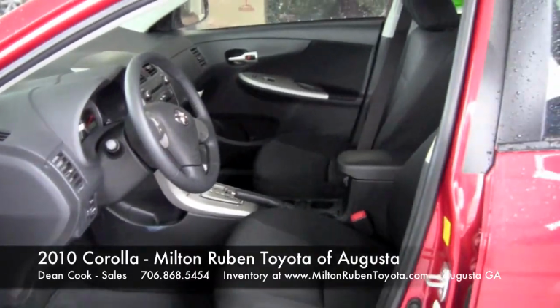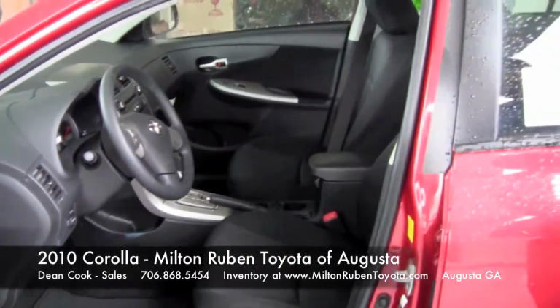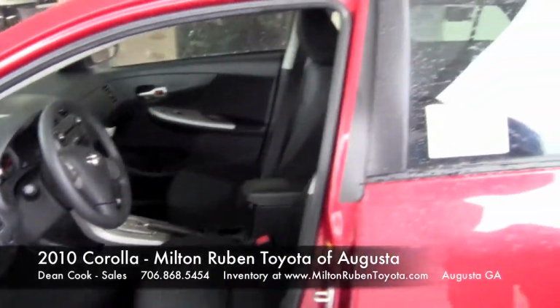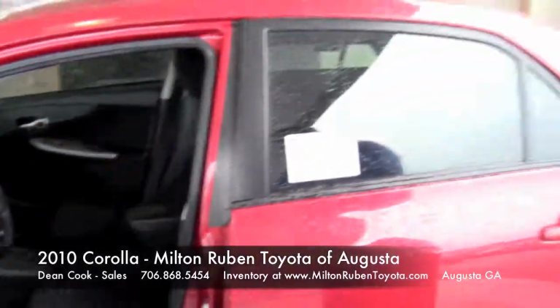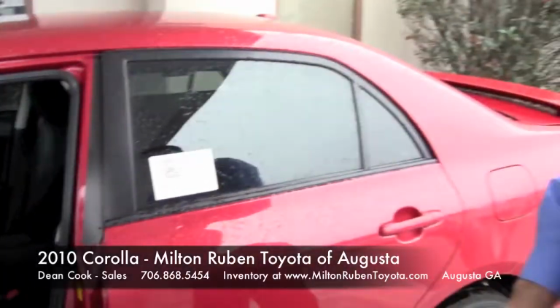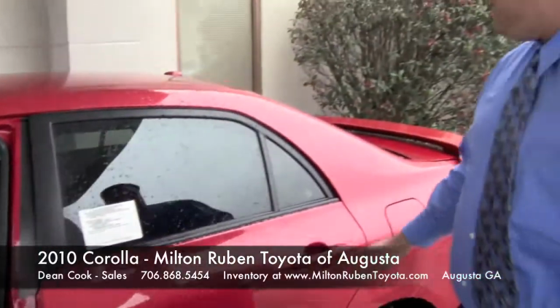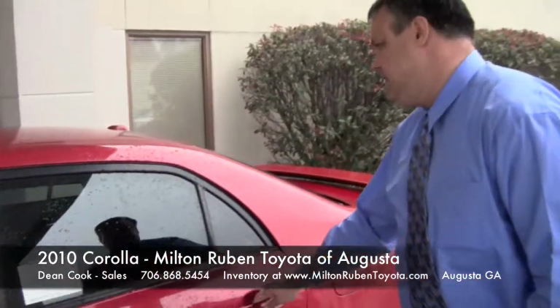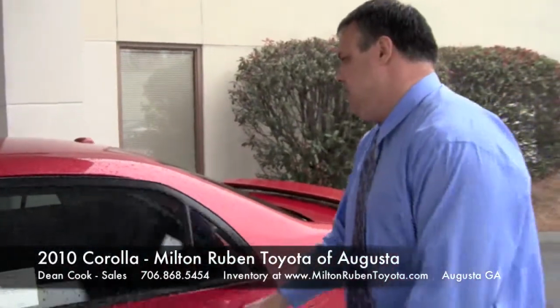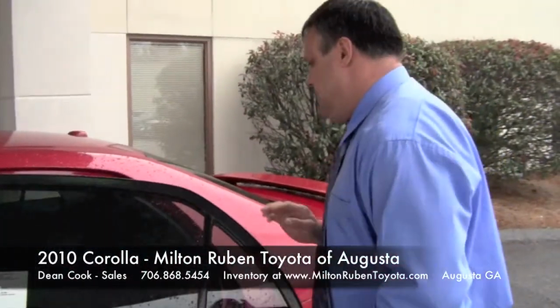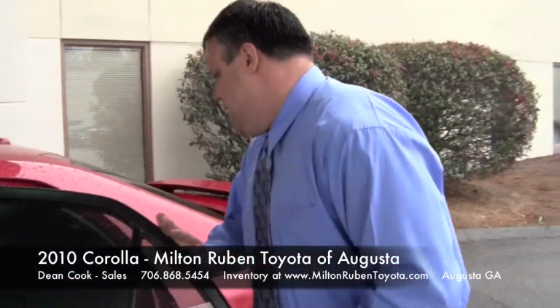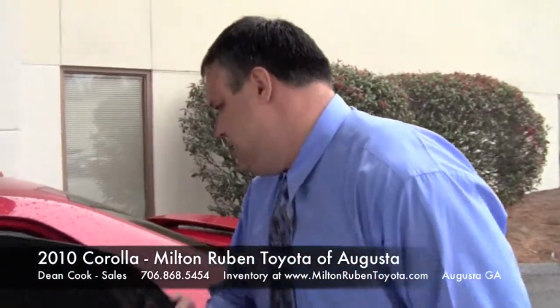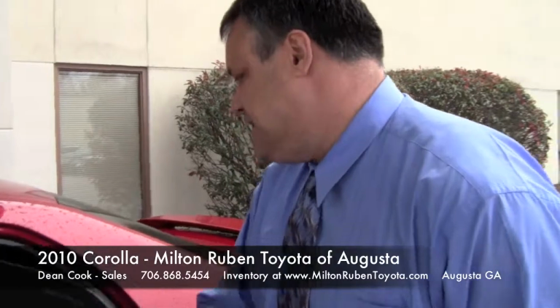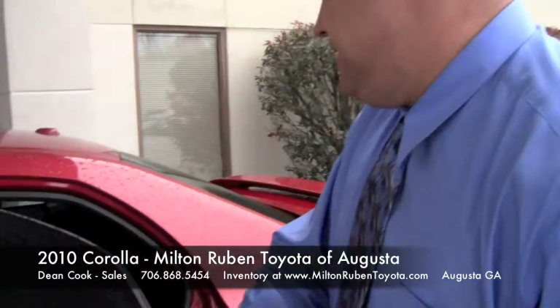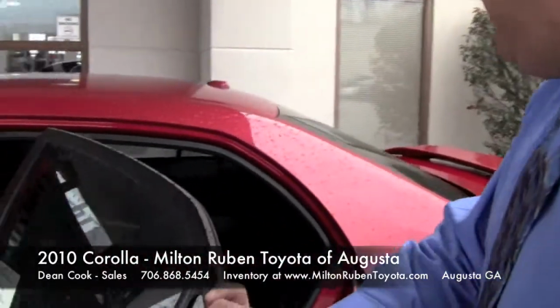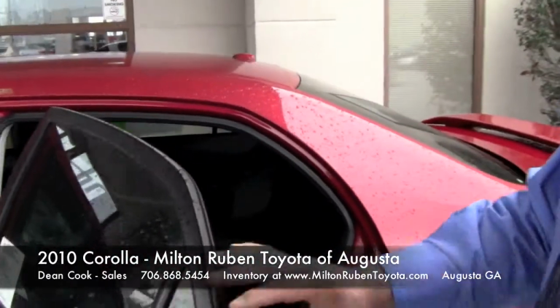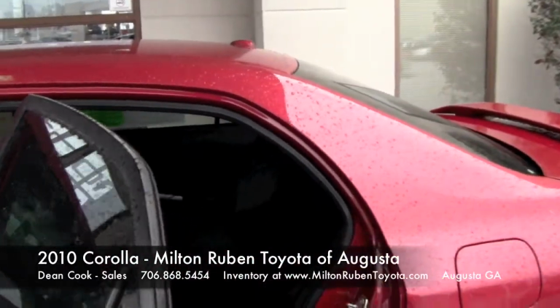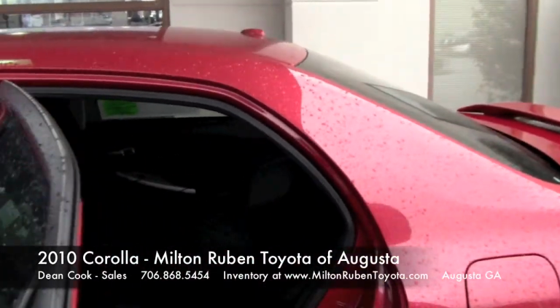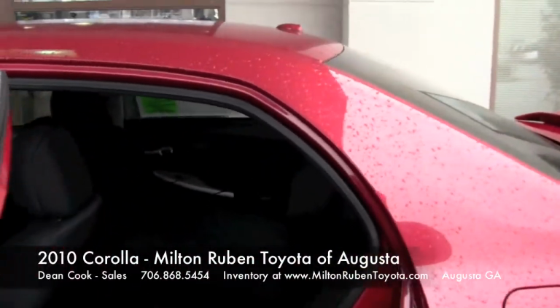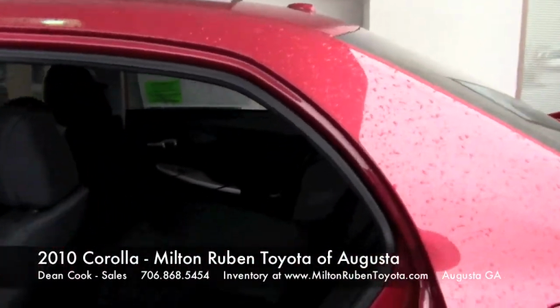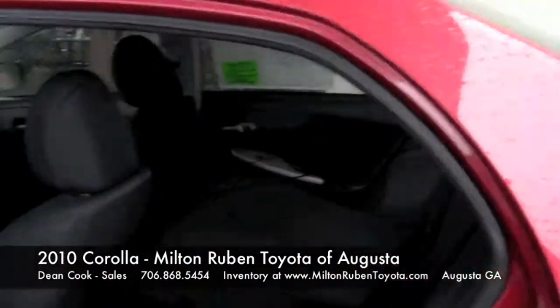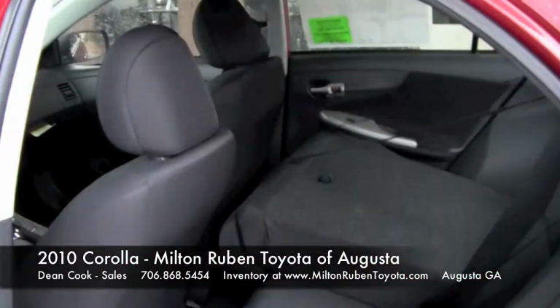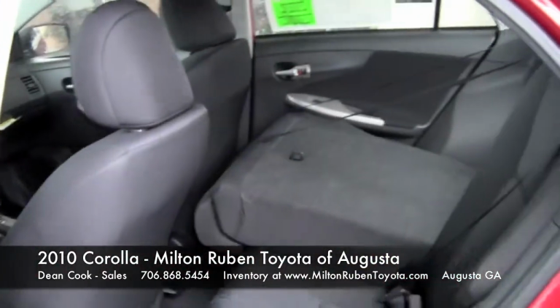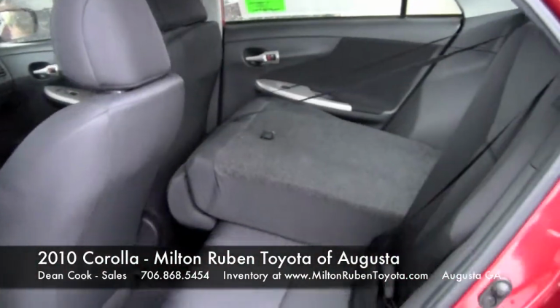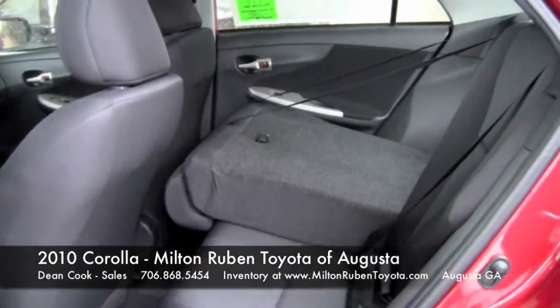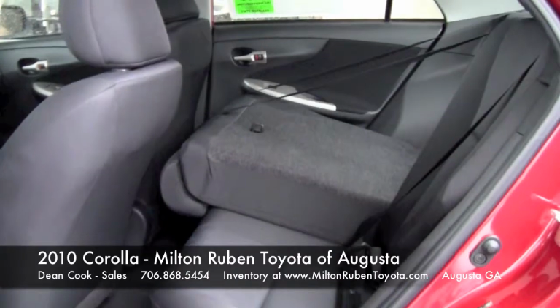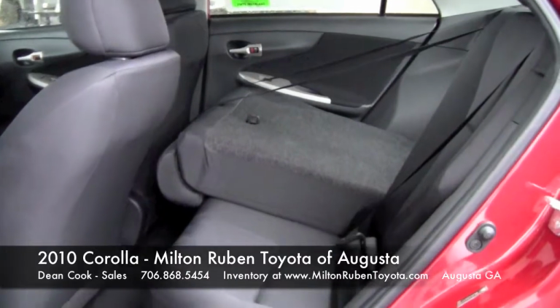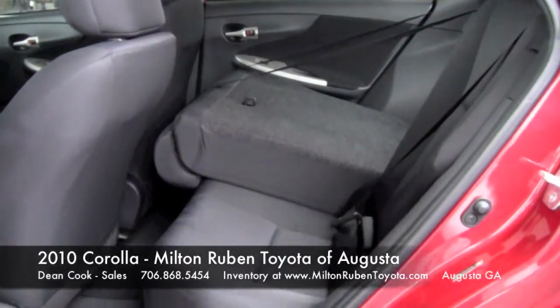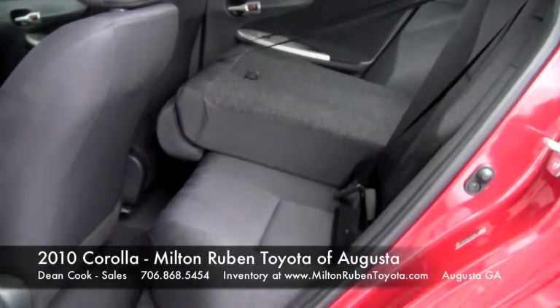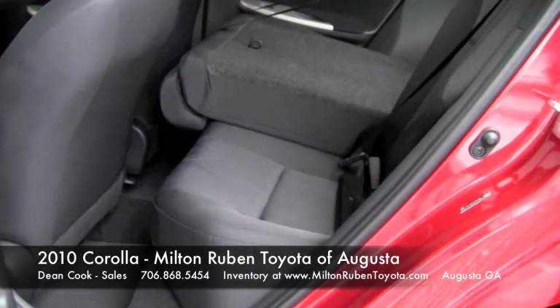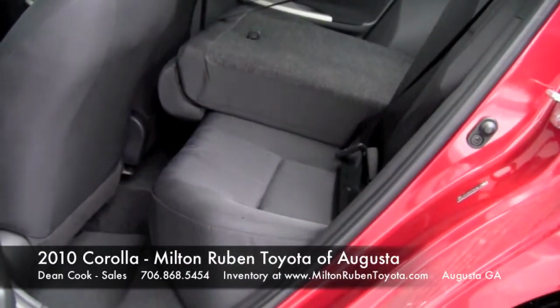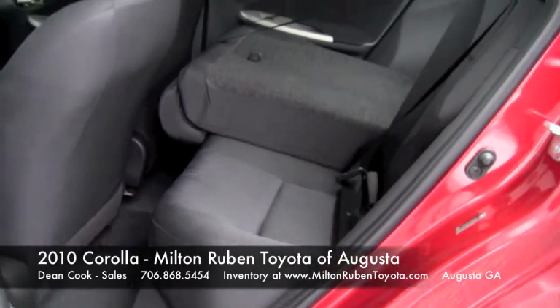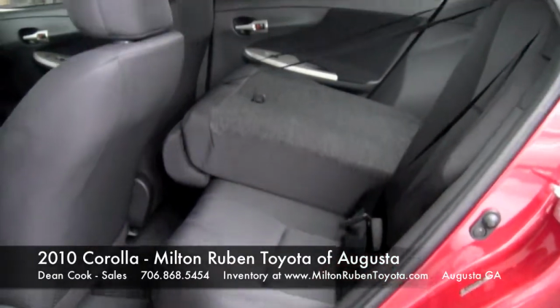This is power windows and power locks. In the back seat, this is what we call a 40-60 split. Your seats do lay down for extra cargo space for your trunk.